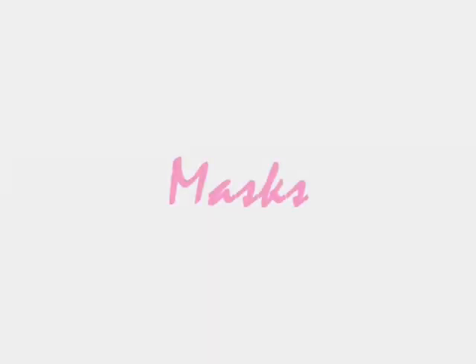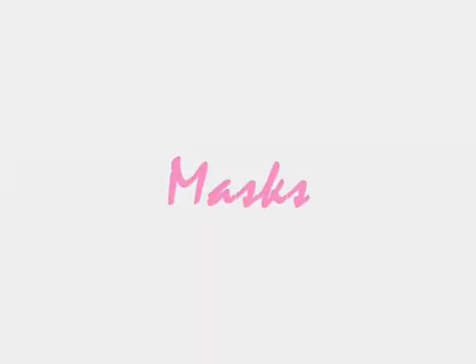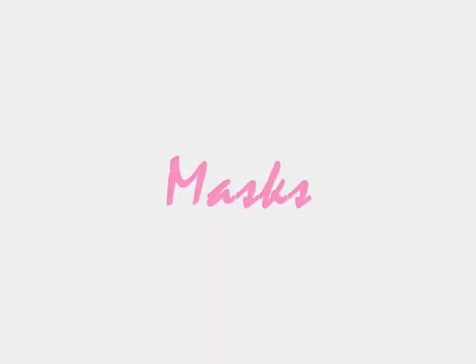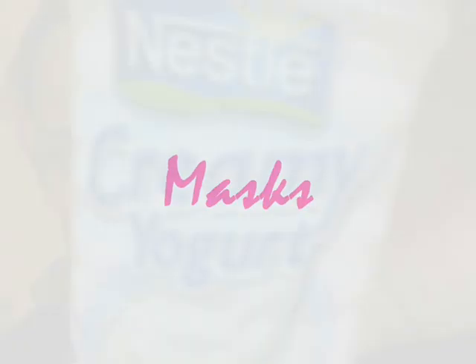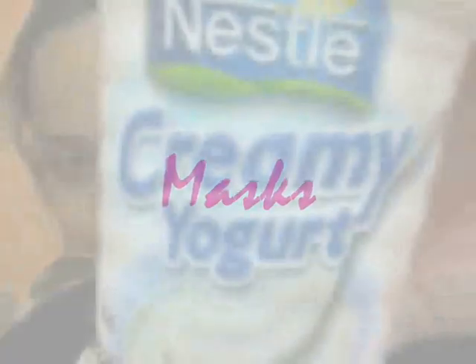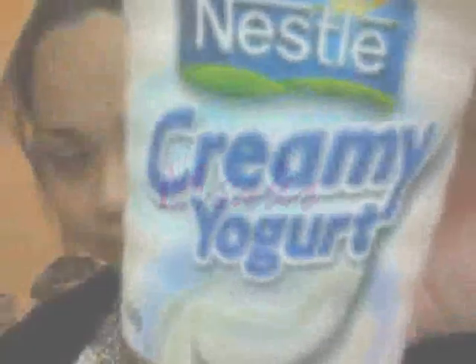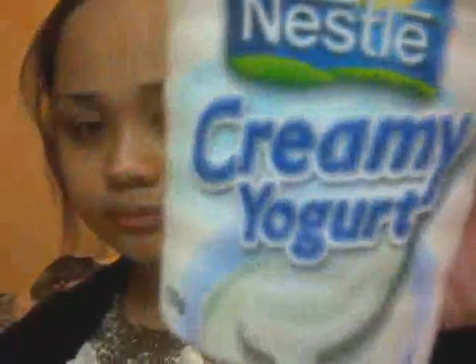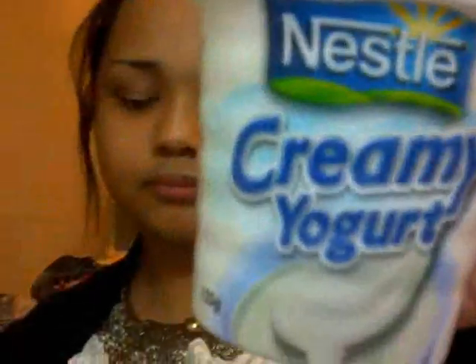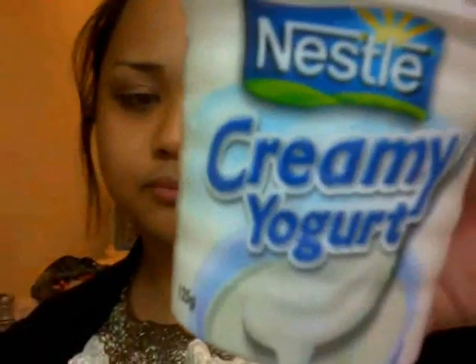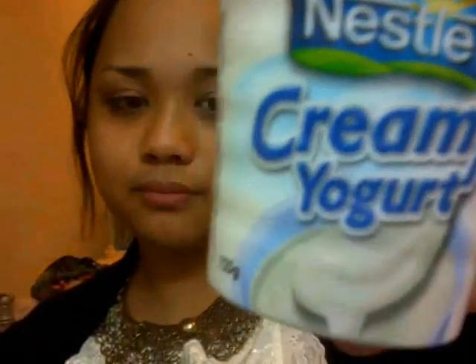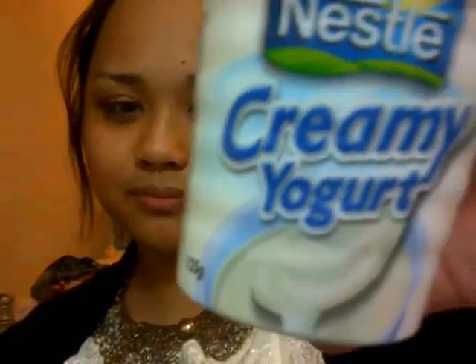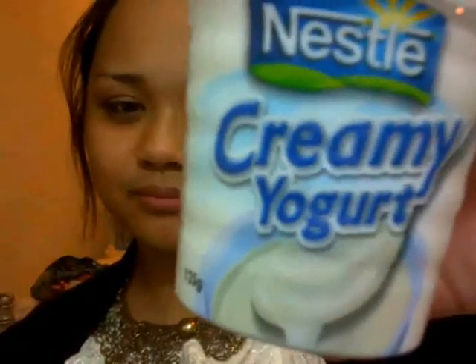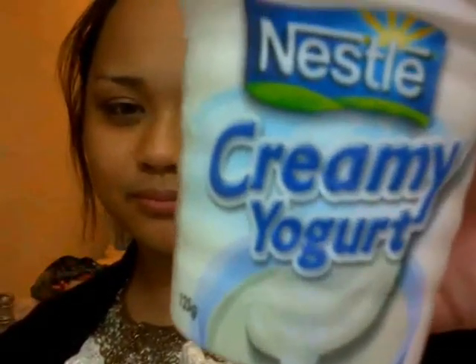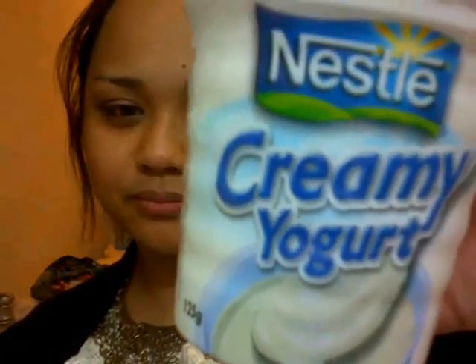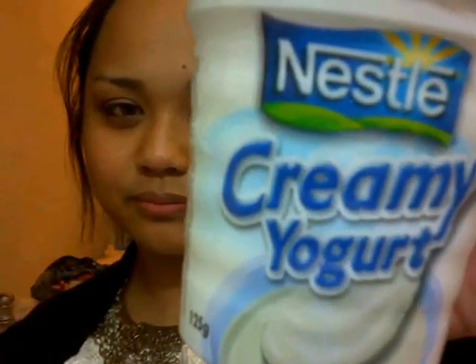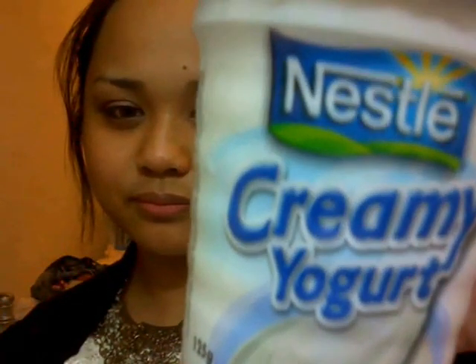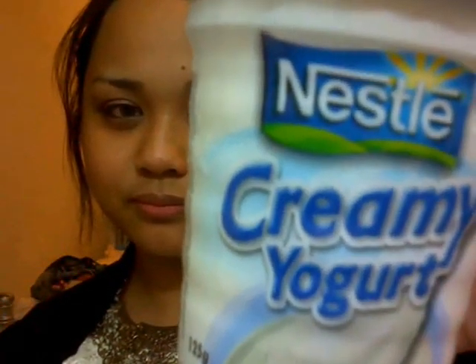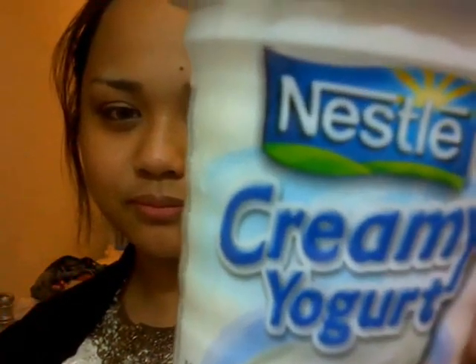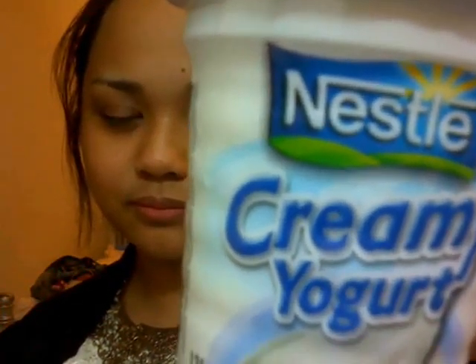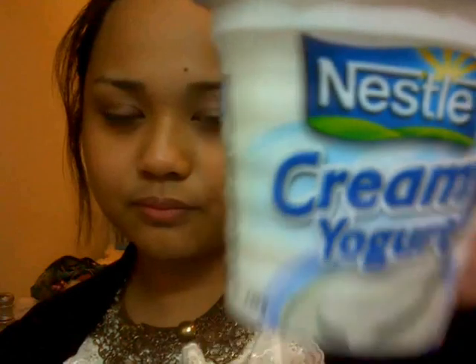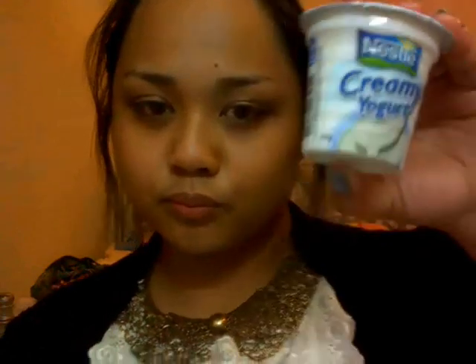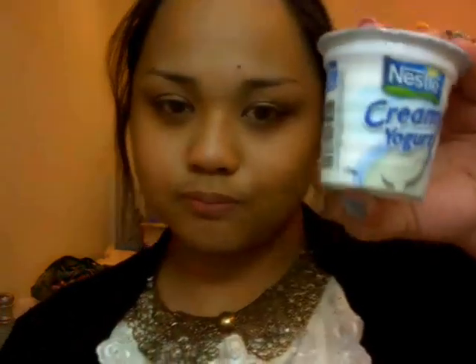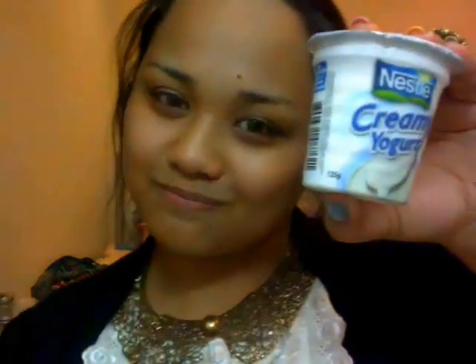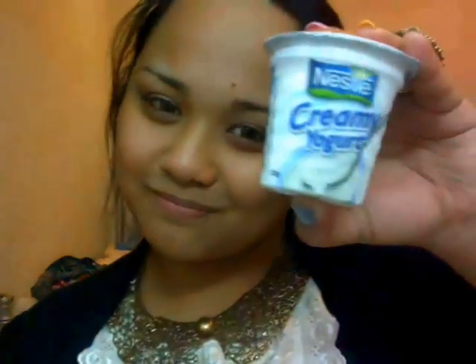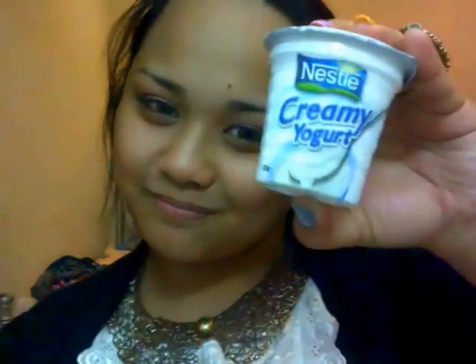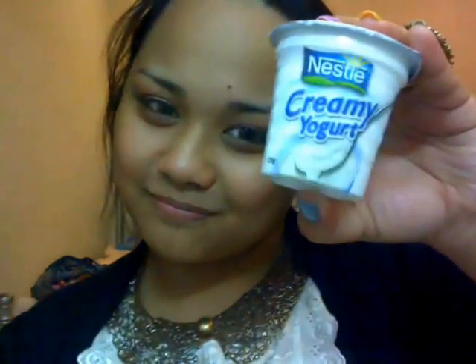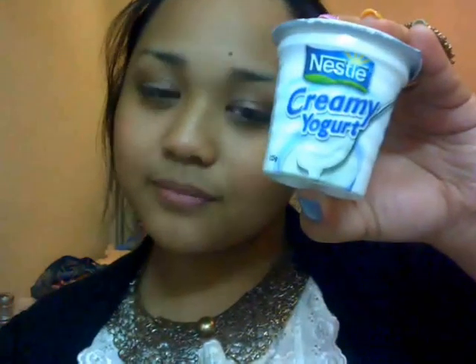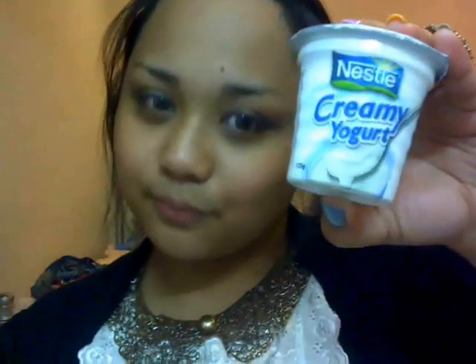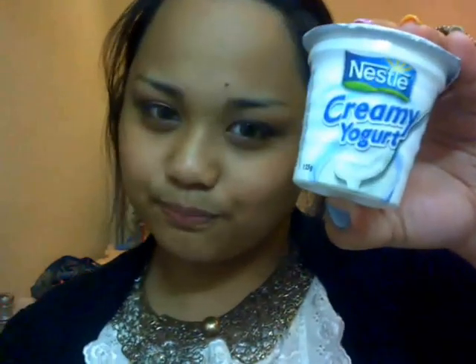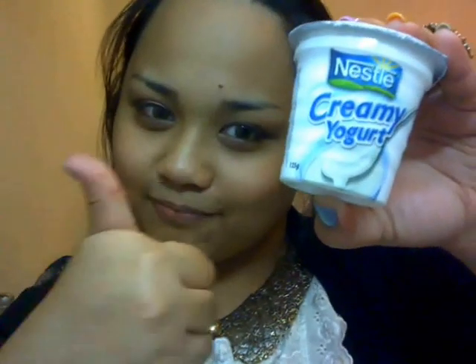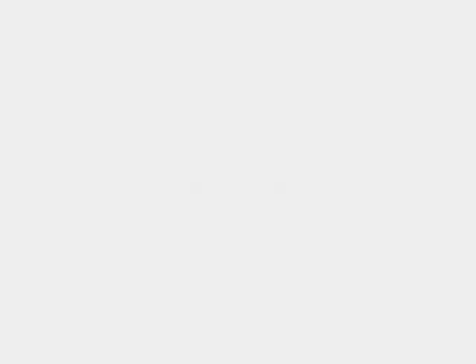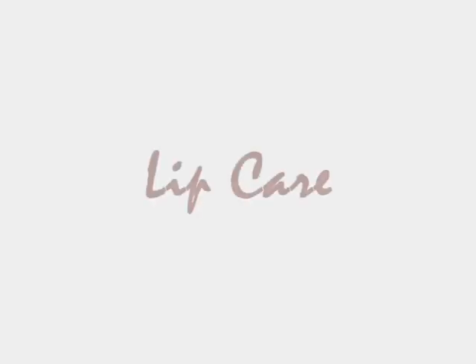For masks, I like to use a yogurt mask whenever I have the chance — it's really hydrating and softens my skin and face. I like to use this so much and it's really effective for brightening too.